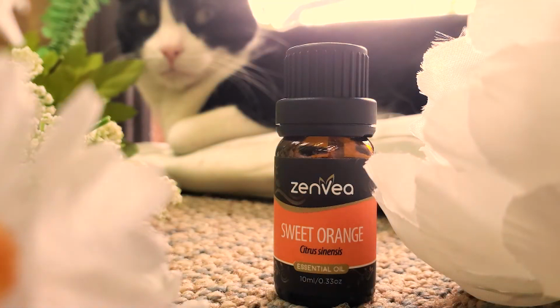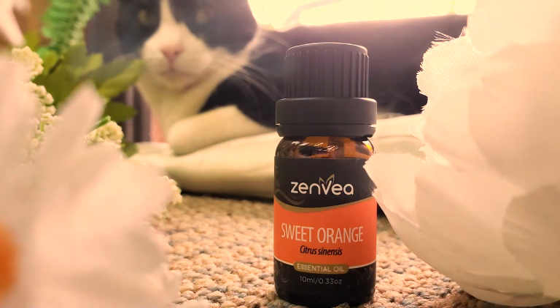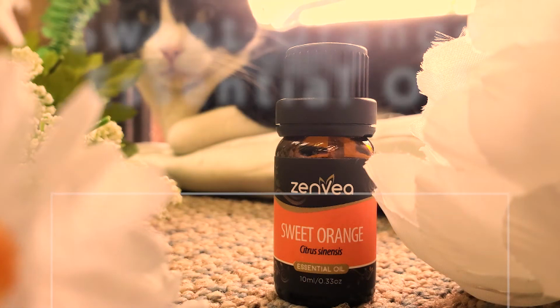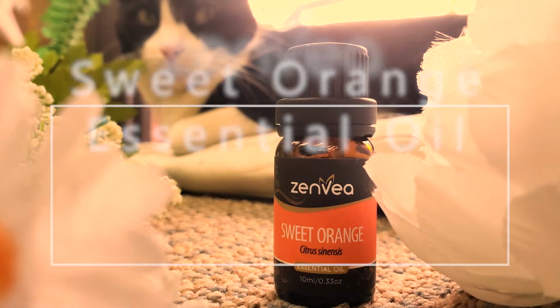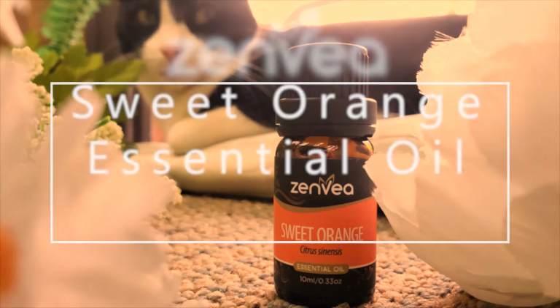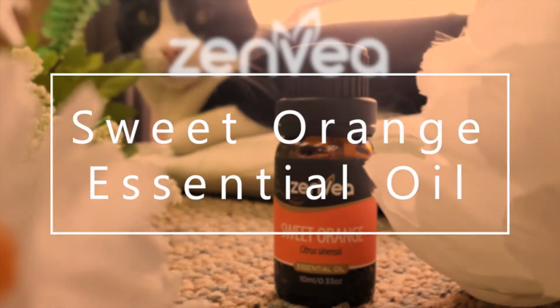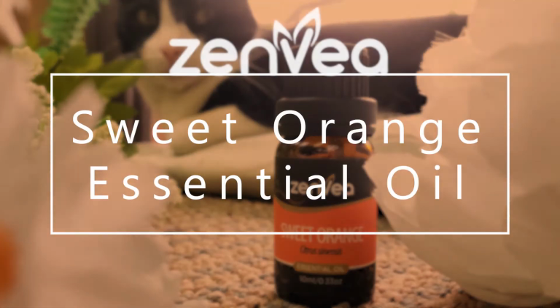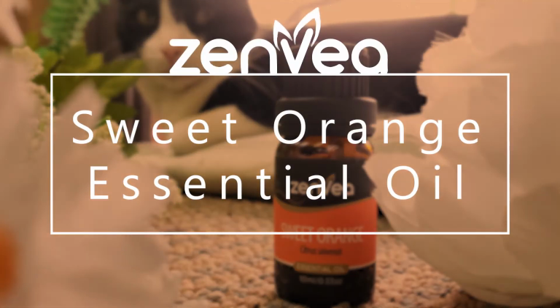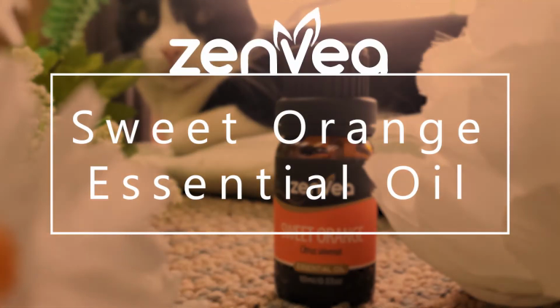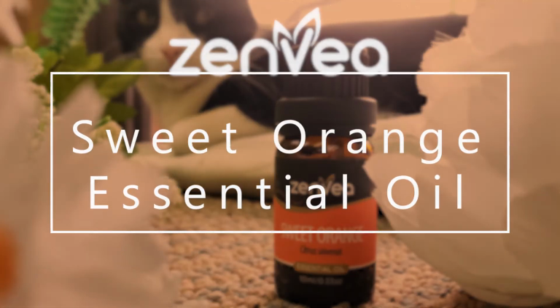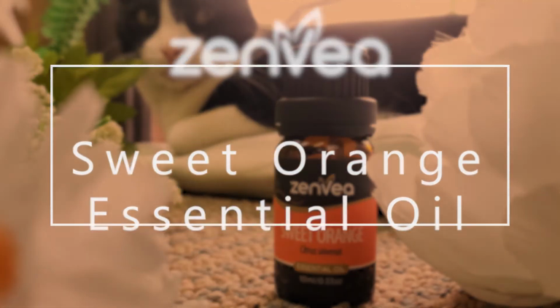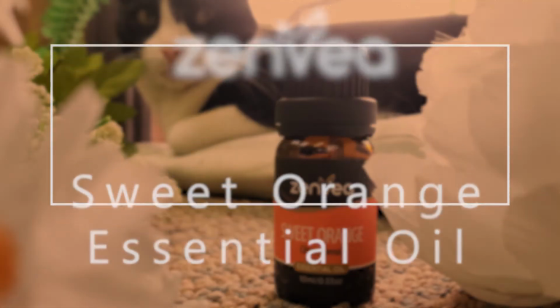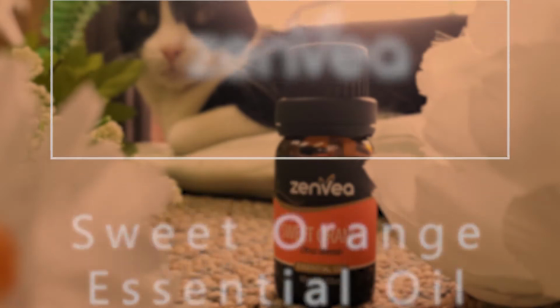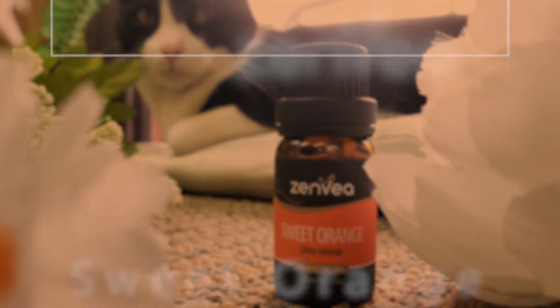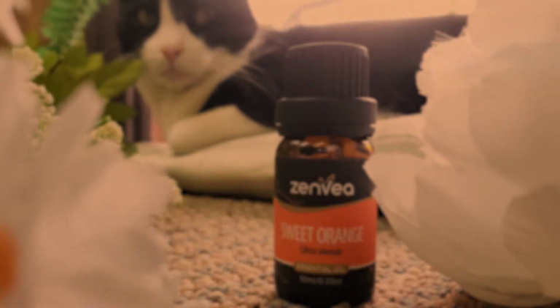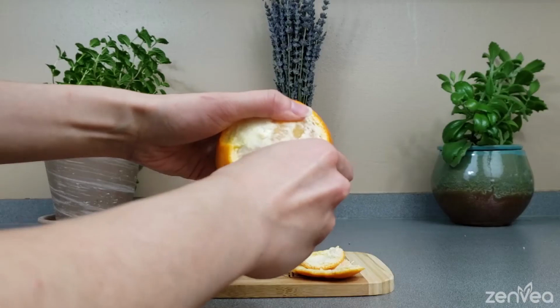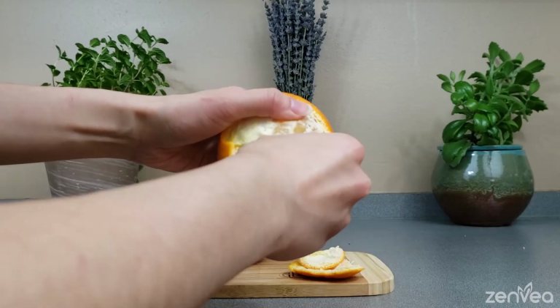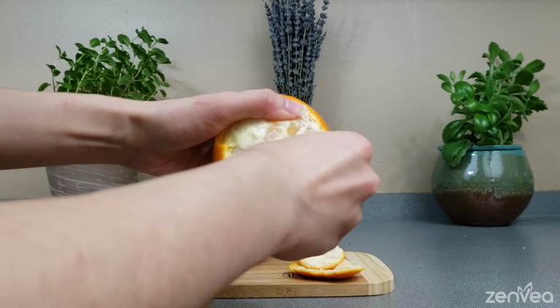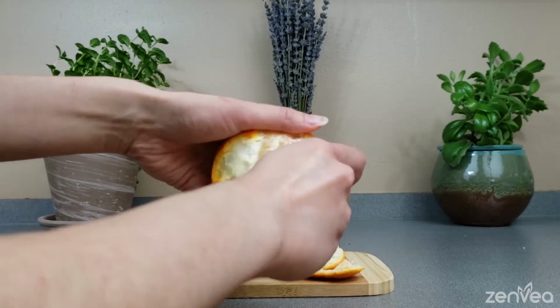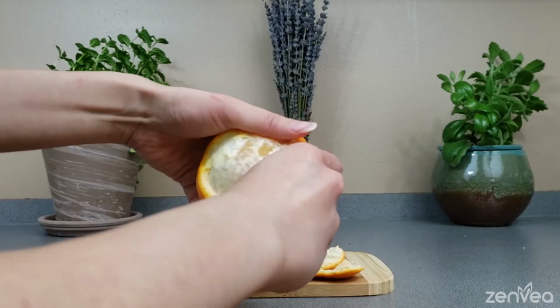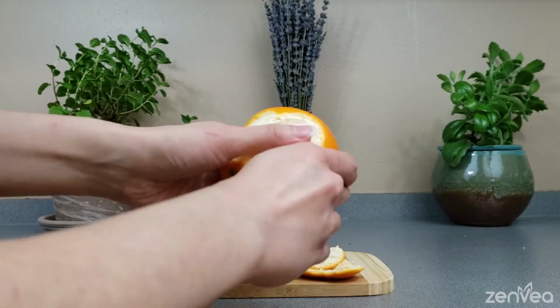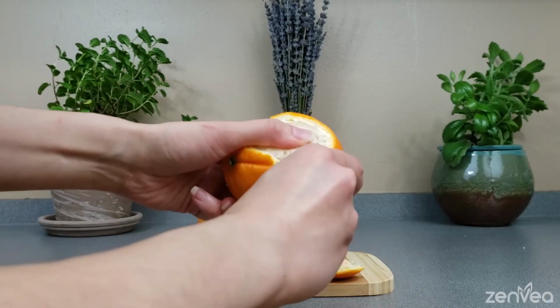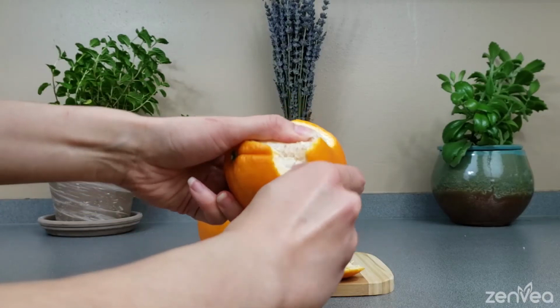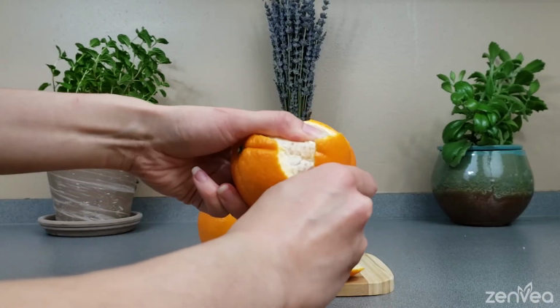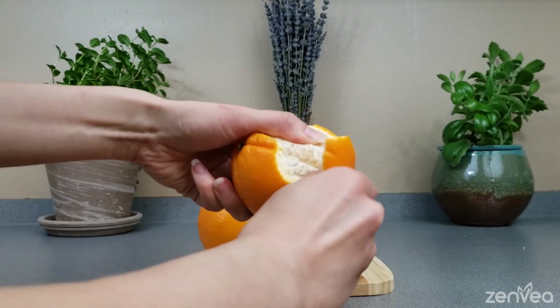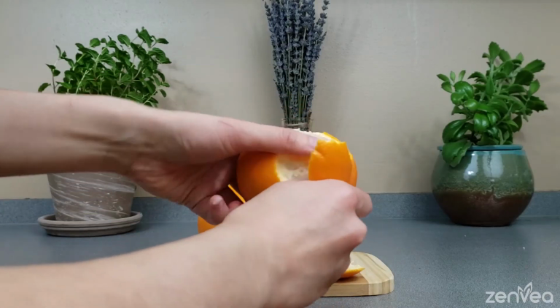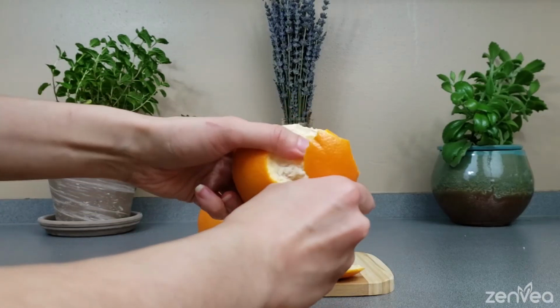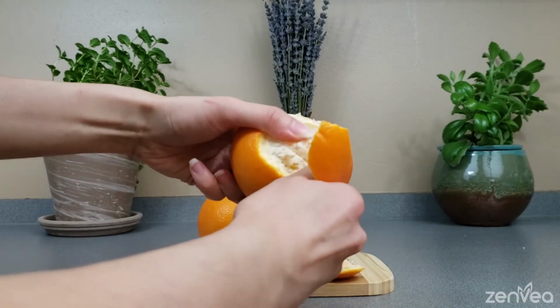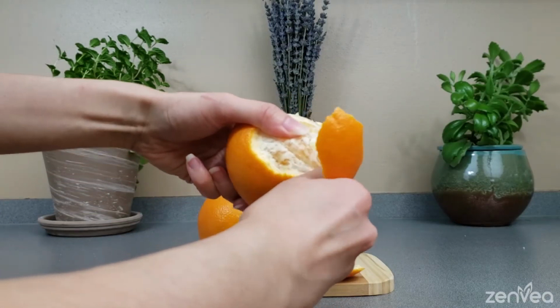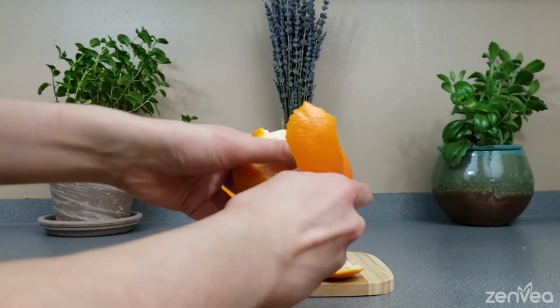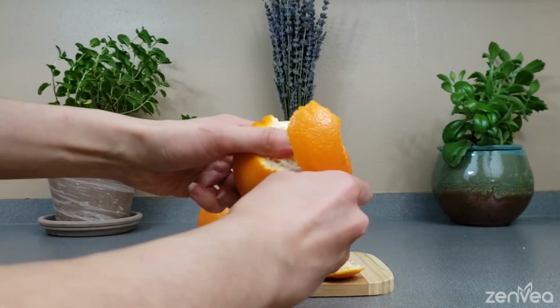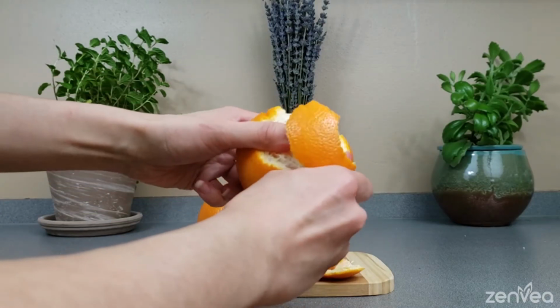Sweet Orange Essential Oil. Just like the aroma of a freshly peeled, ripe, and juicy orange,